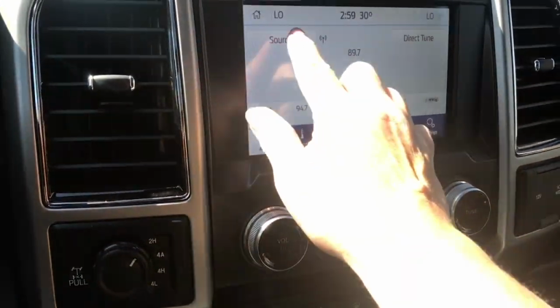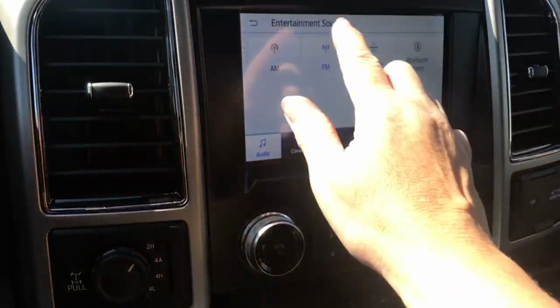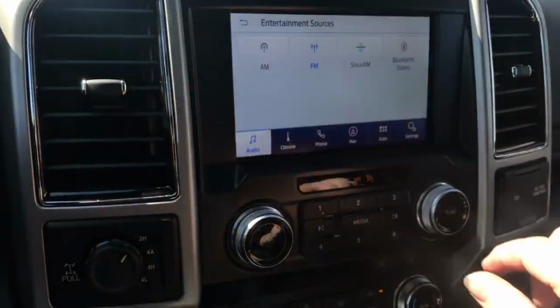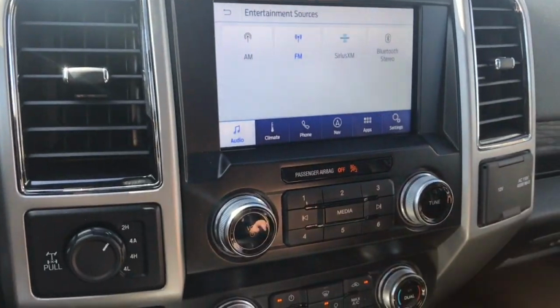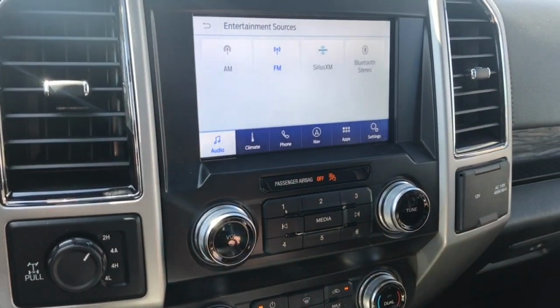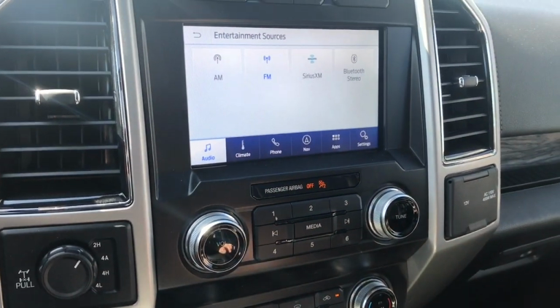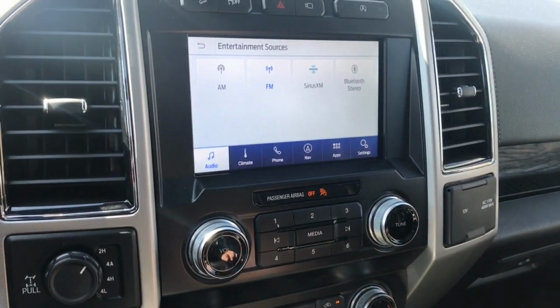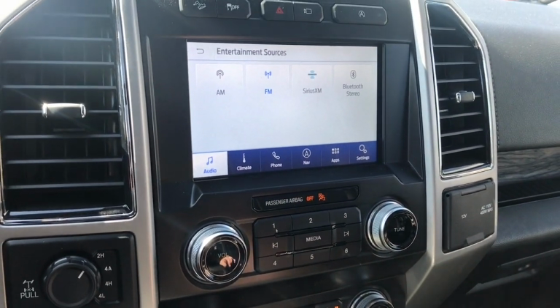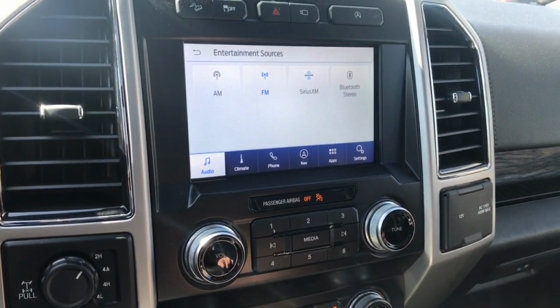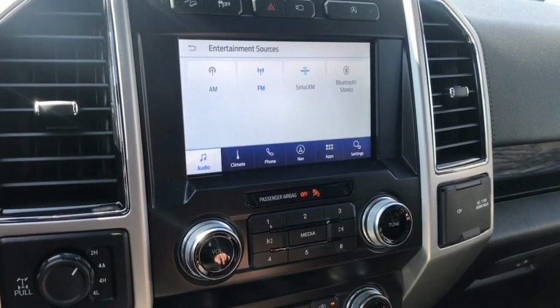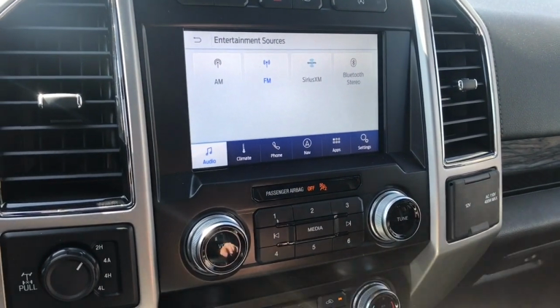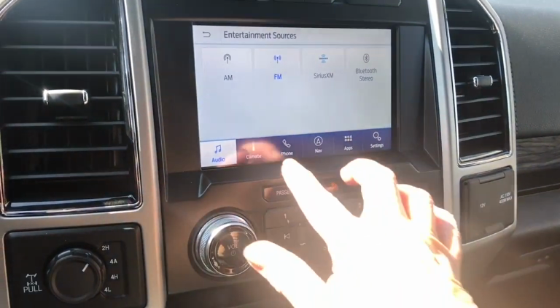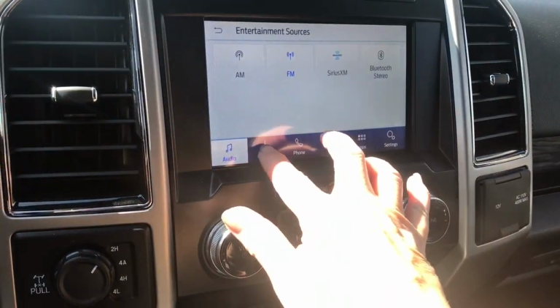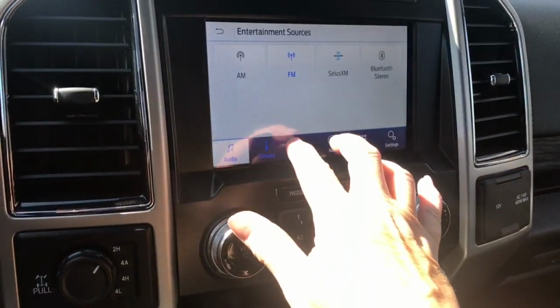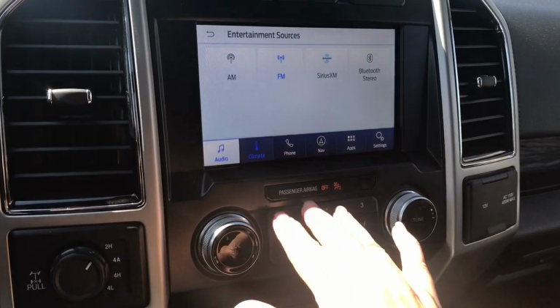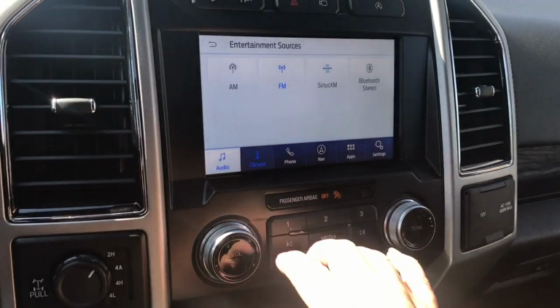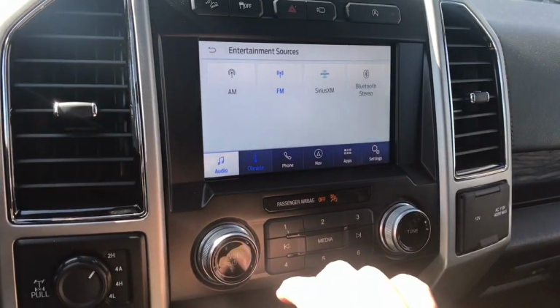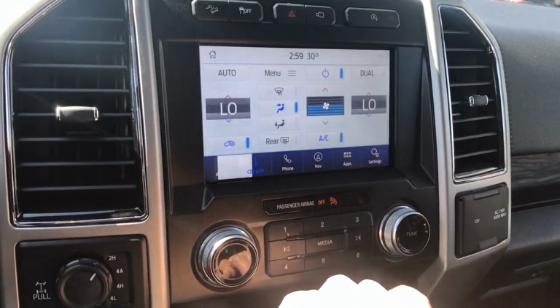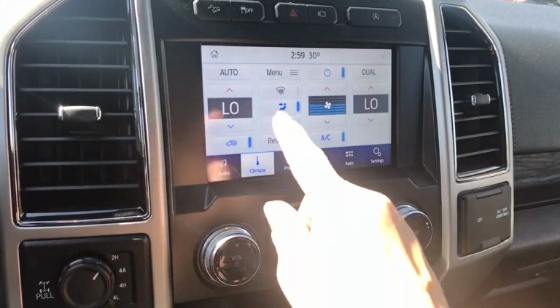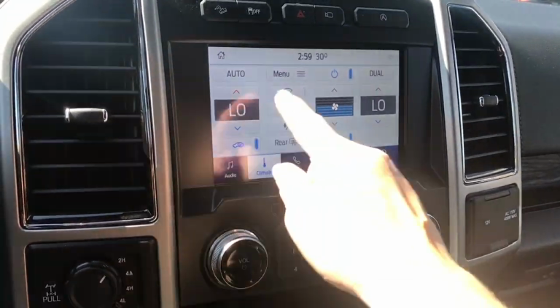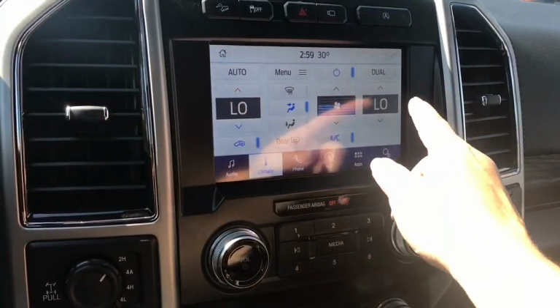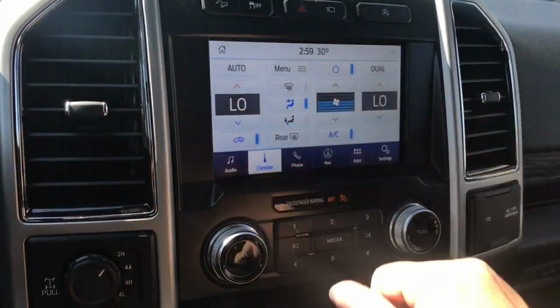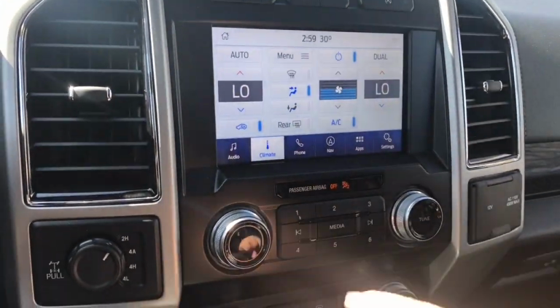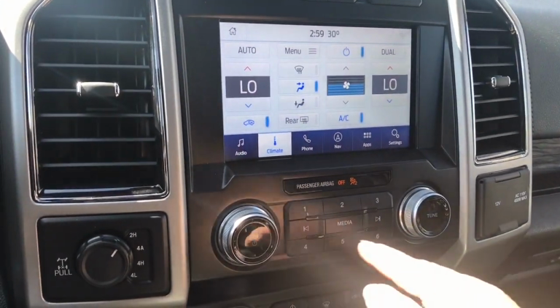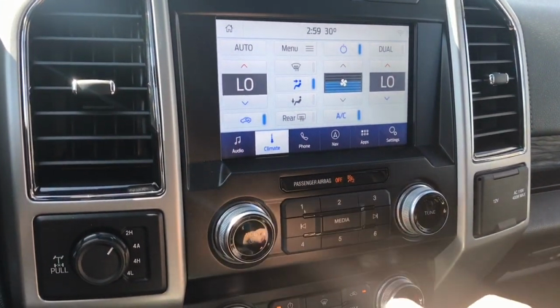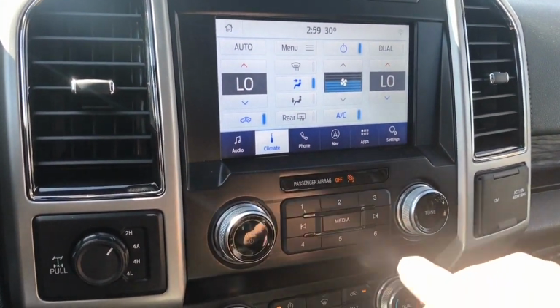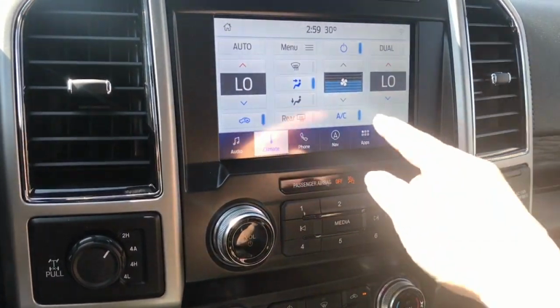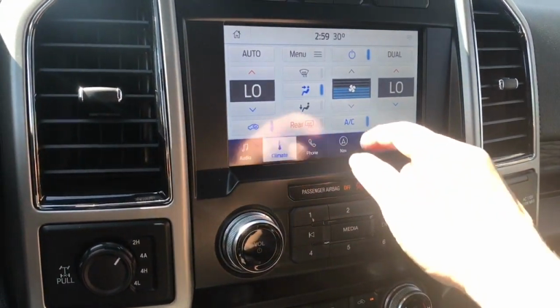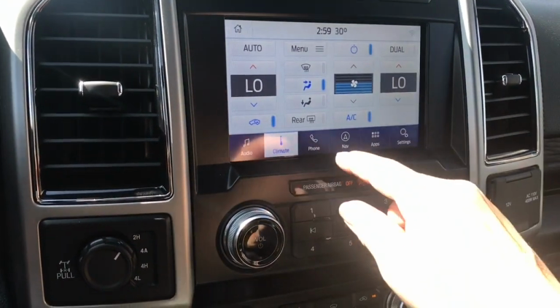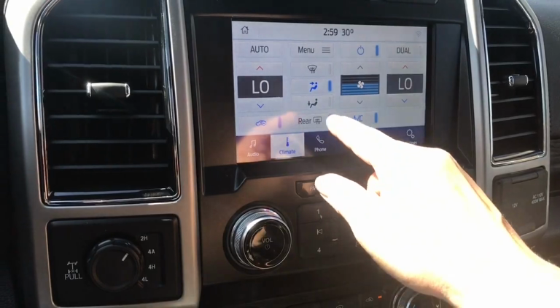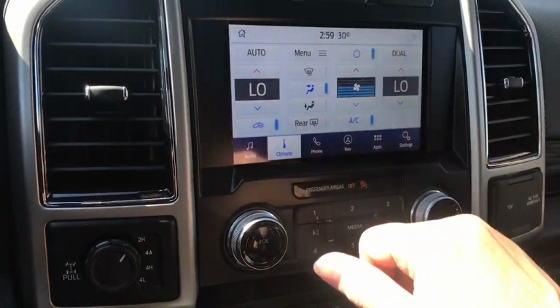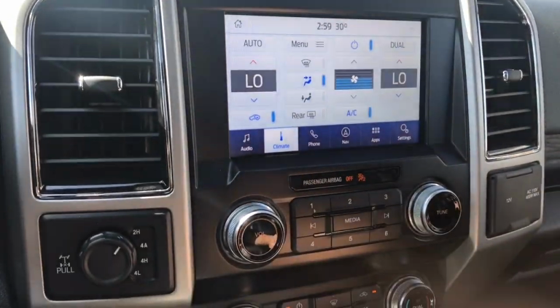When we go into the sources, you have AM/FM, SiriusXM satellite radio, as well as Bluetooth. In the climate menu you'll see dual climate control — you can control it on the screen or down on the lower panel, with AC and rear defrost.